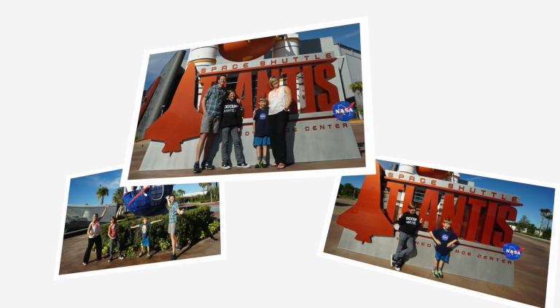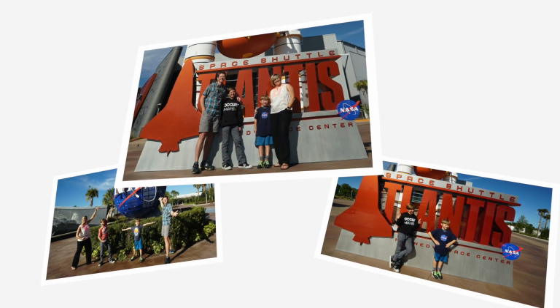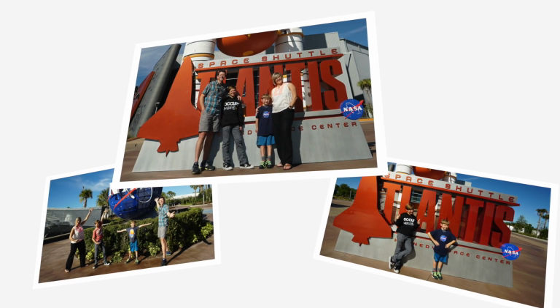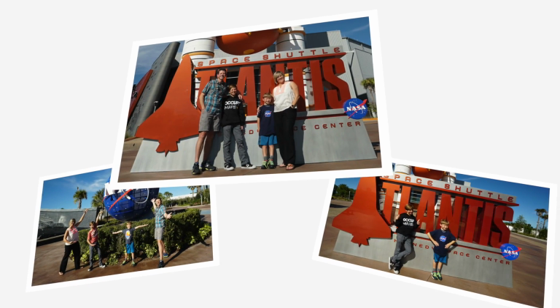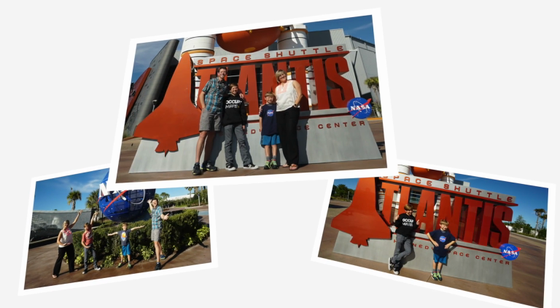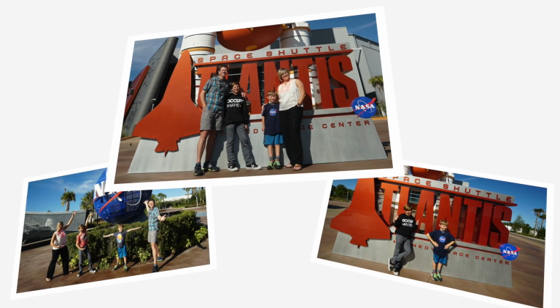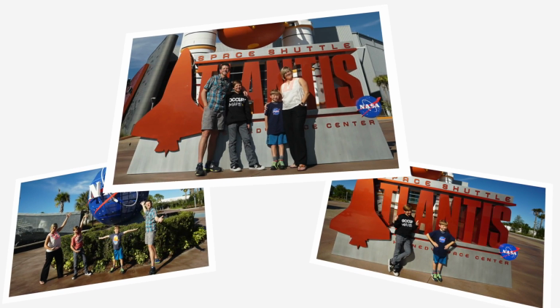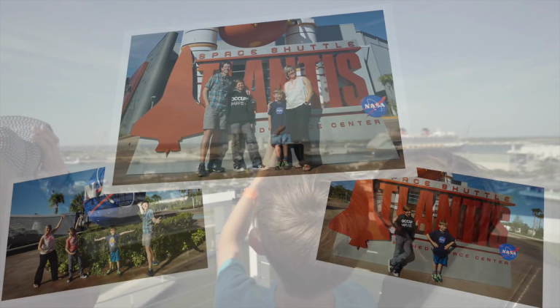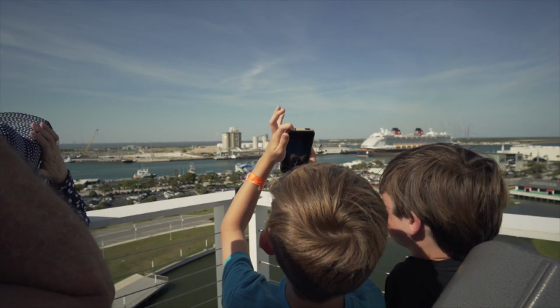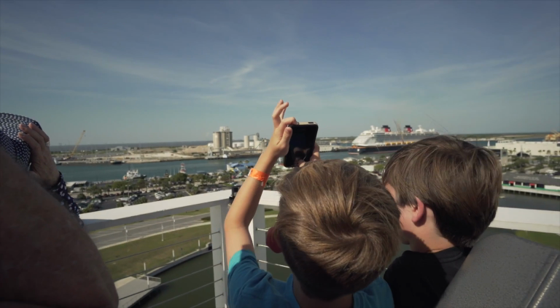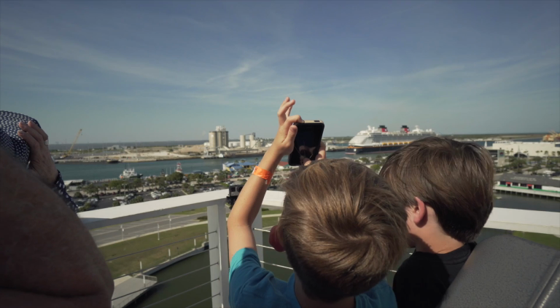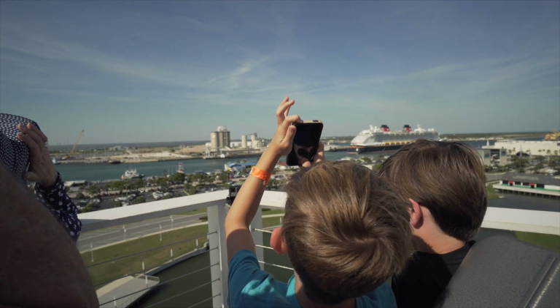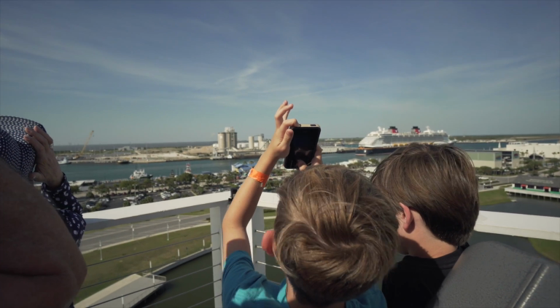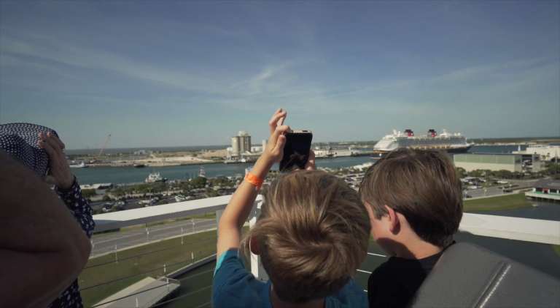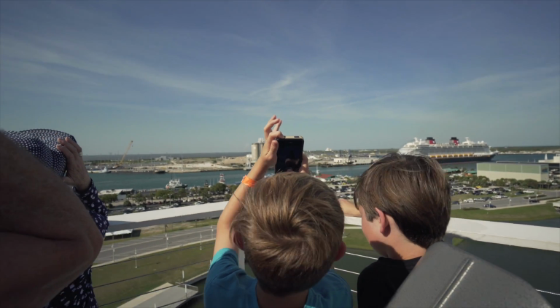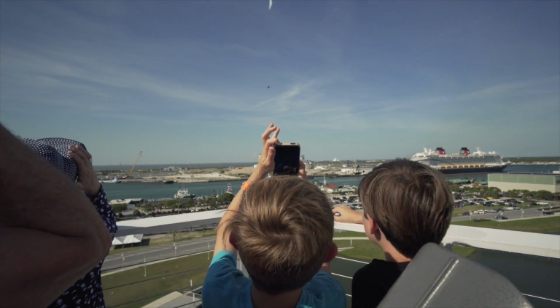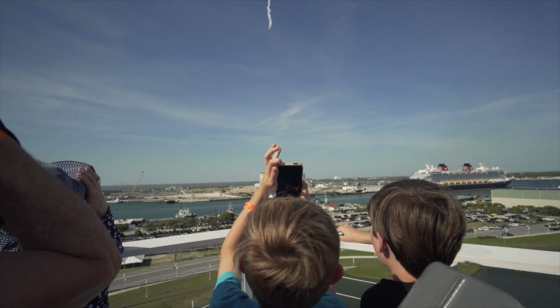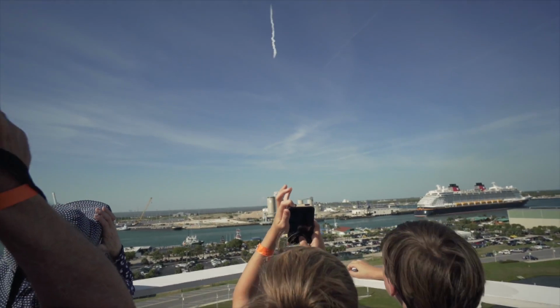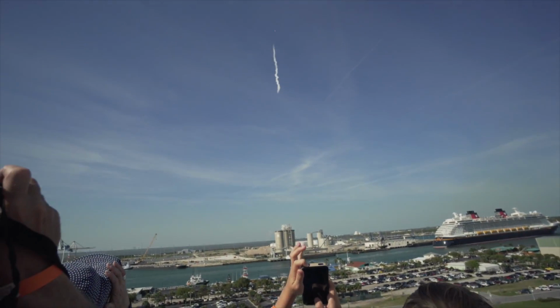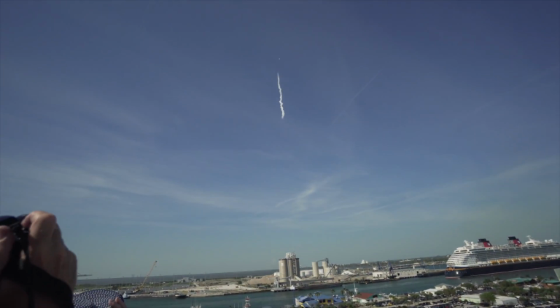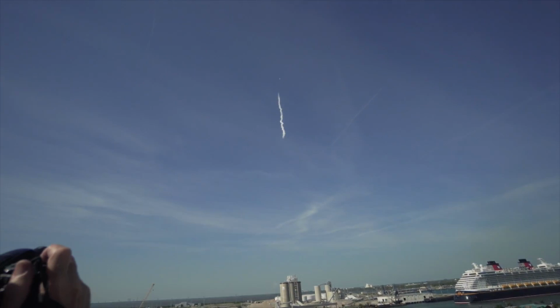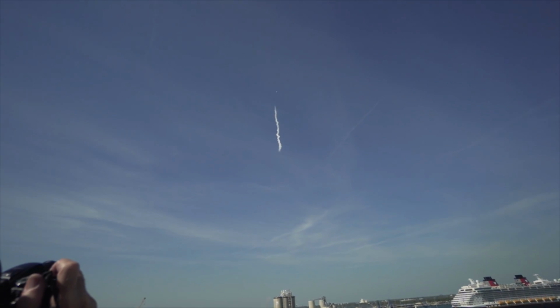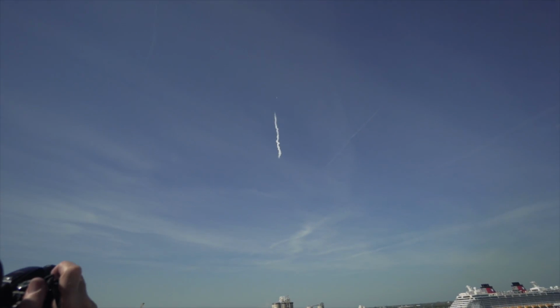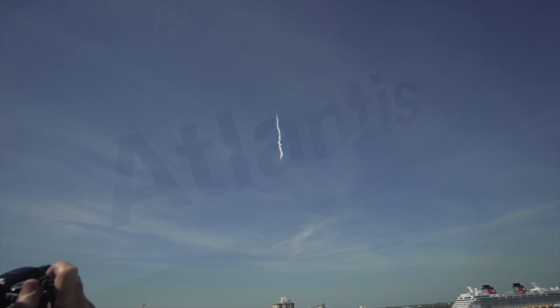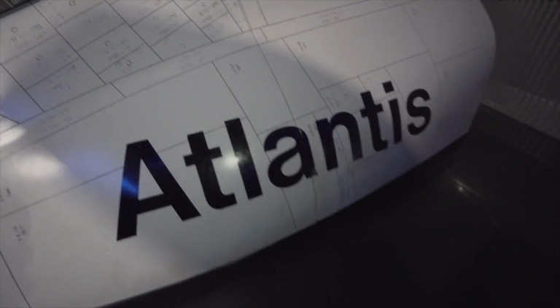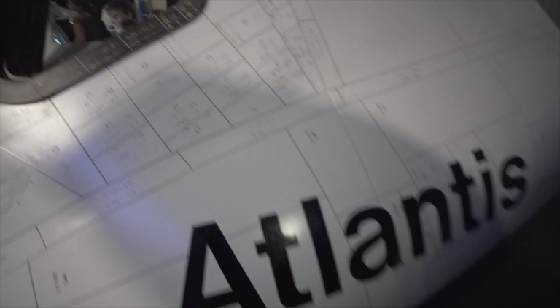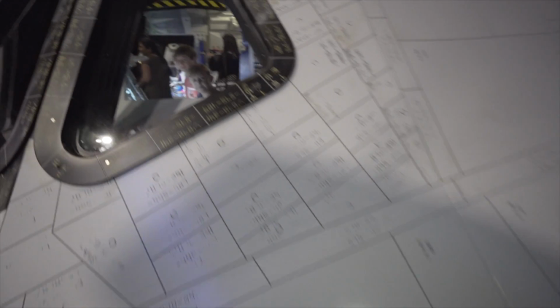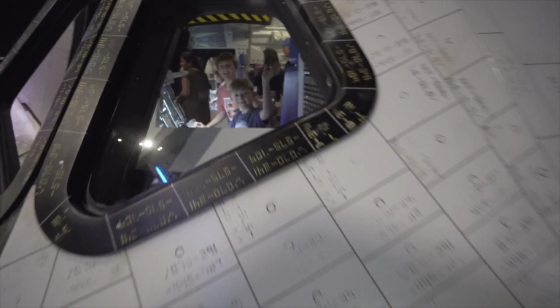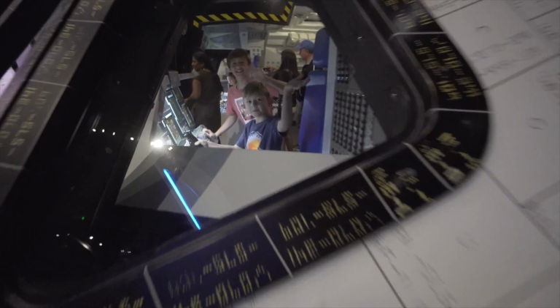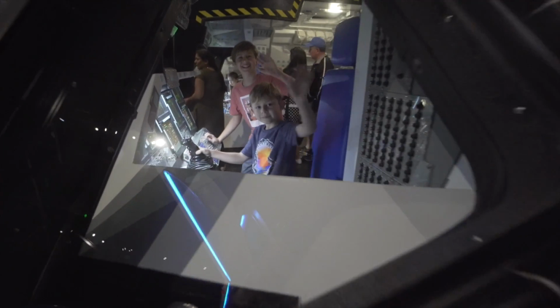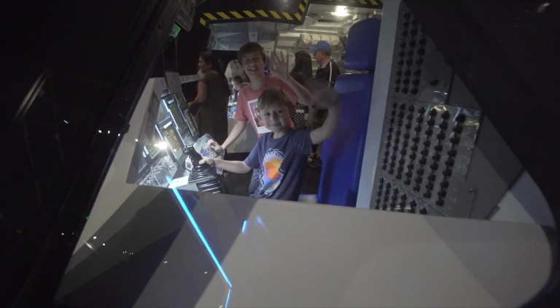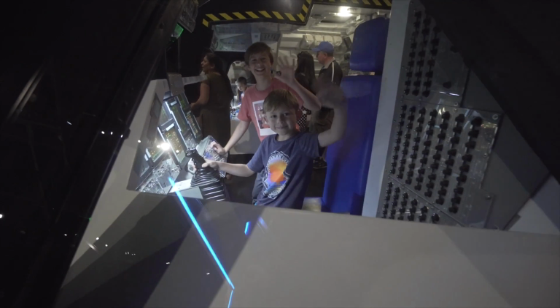If you're the kind of family that's always exploring, we highly recommend a vacation to Florida's Space Coast, especially during the next launch. For Visit Florida, I'm kid reporter Mac Jones.